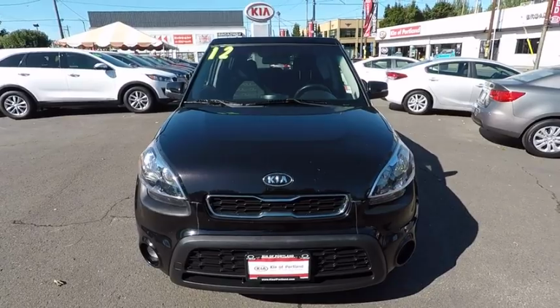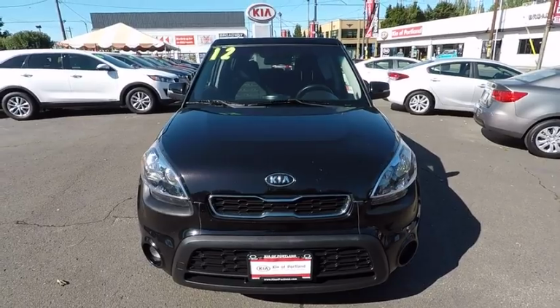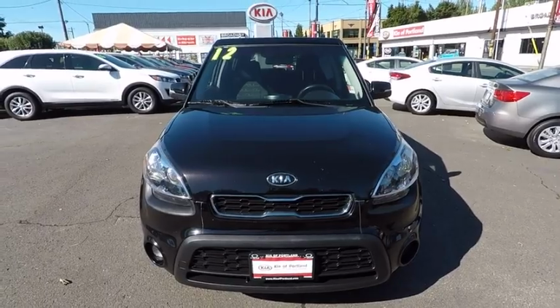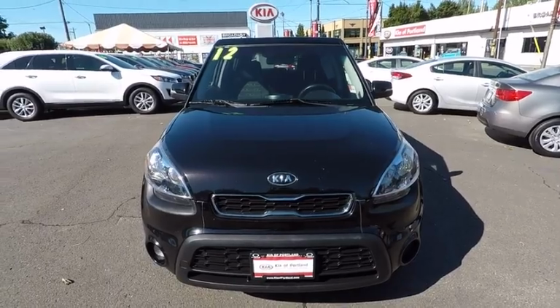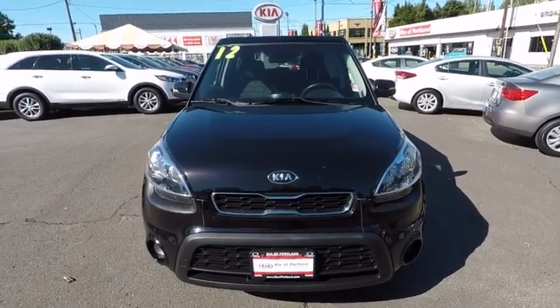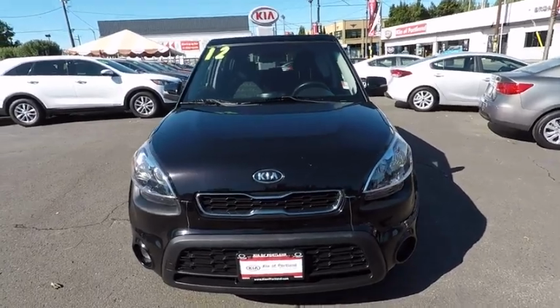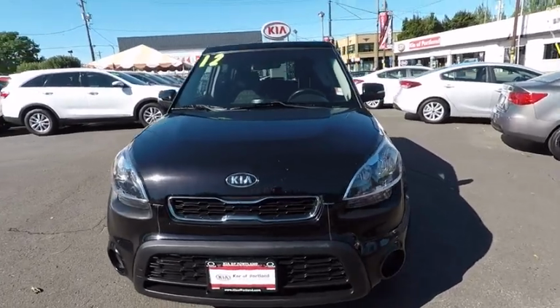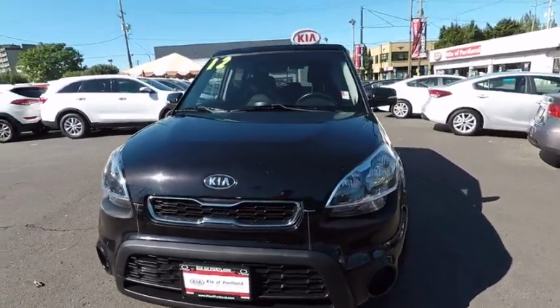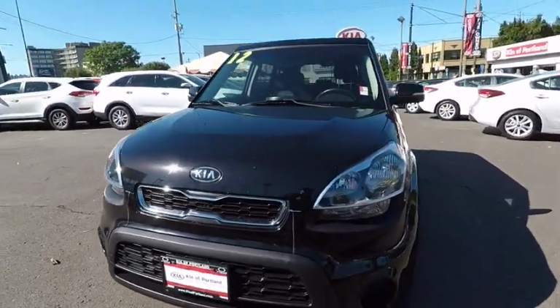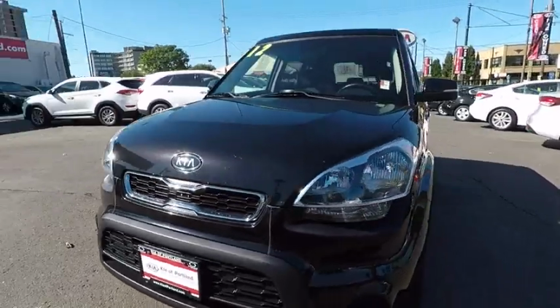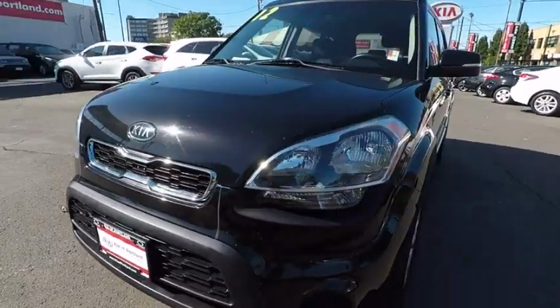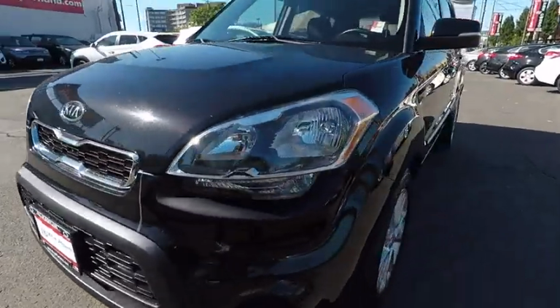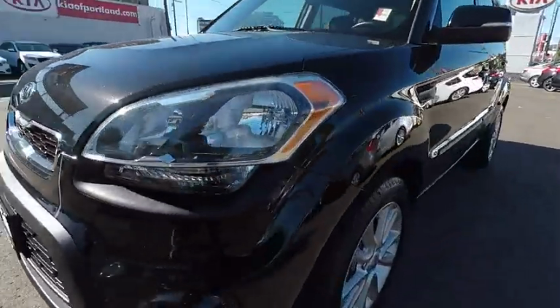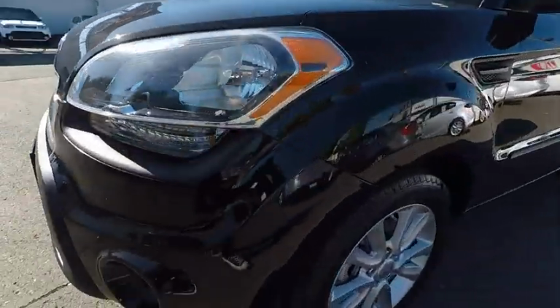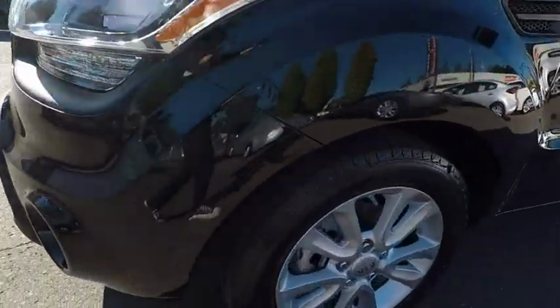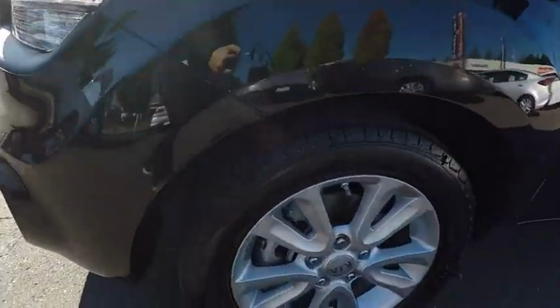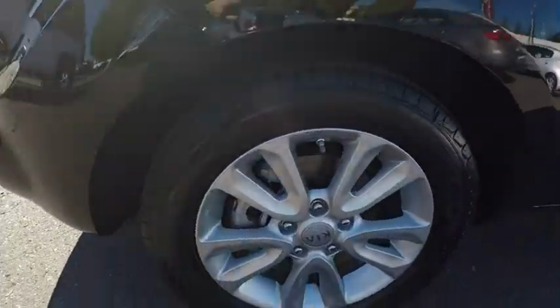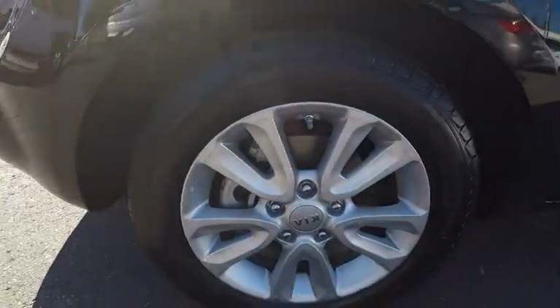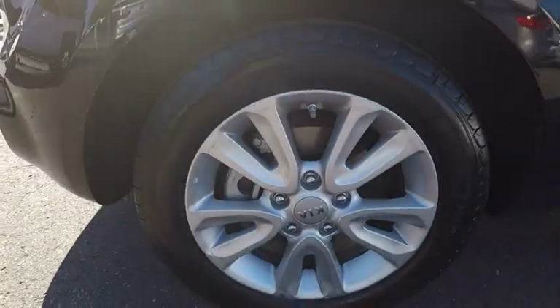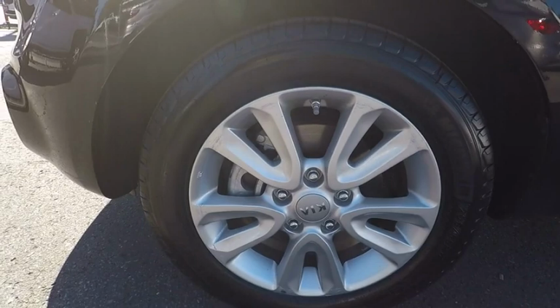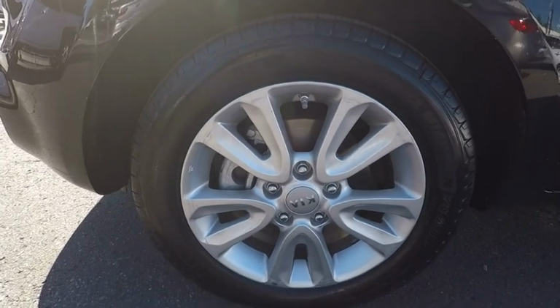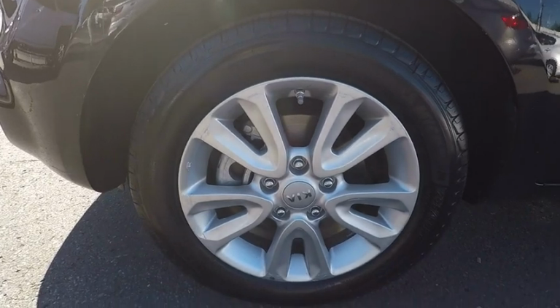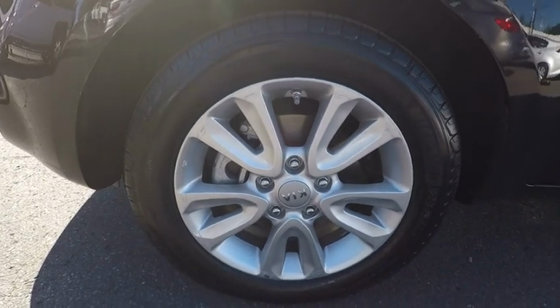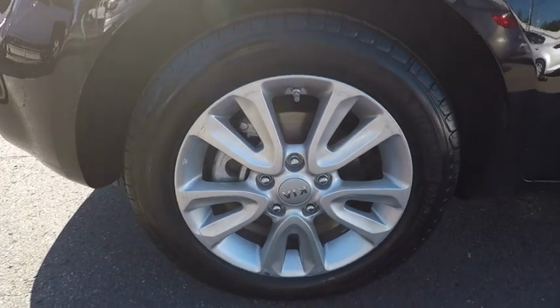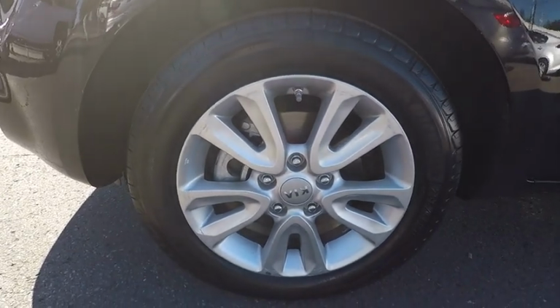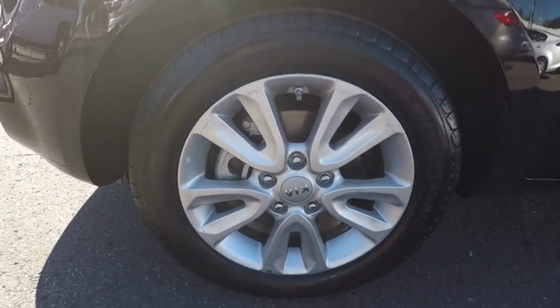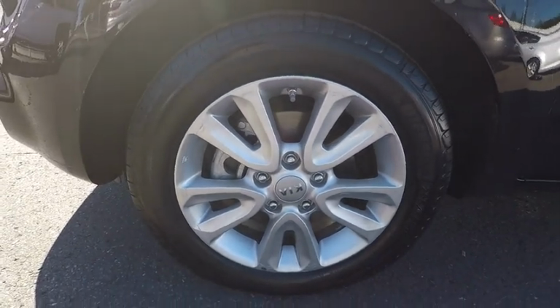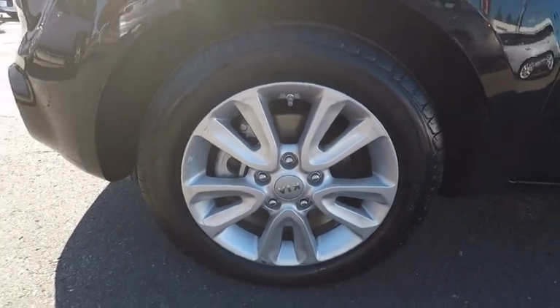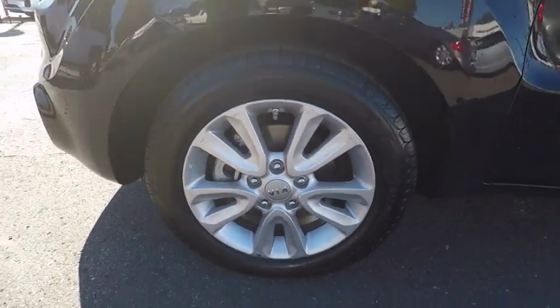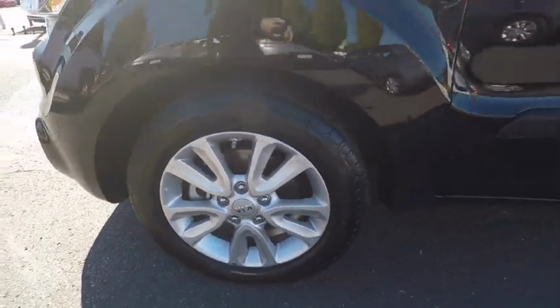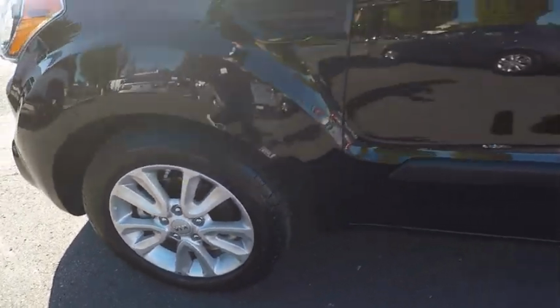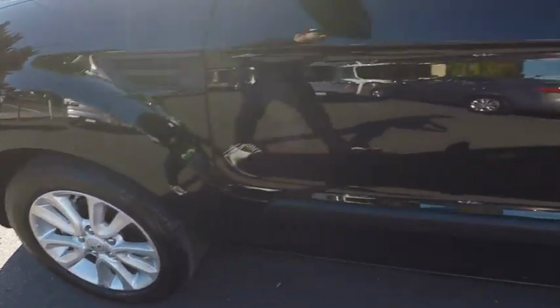Searching for a dependable vehicle that looks great too? You found it, so stop in today. And remember, Broadway is the only way.